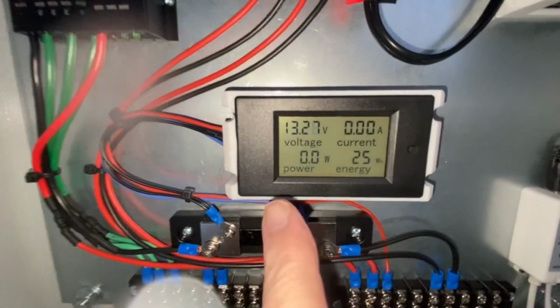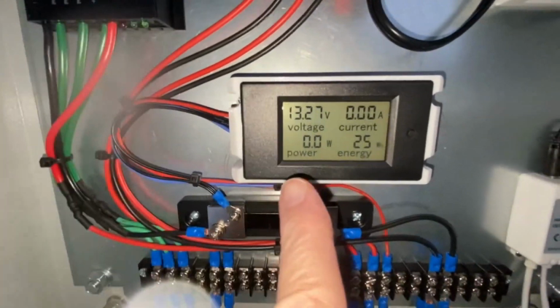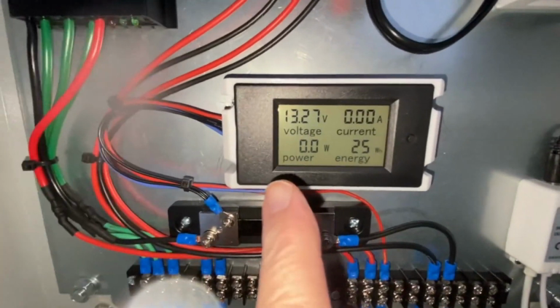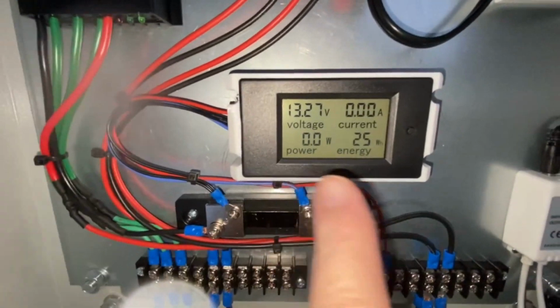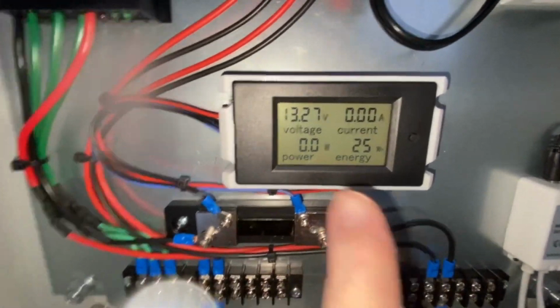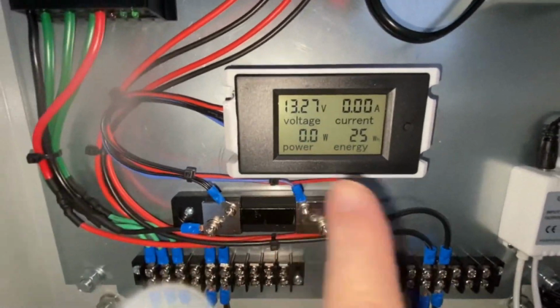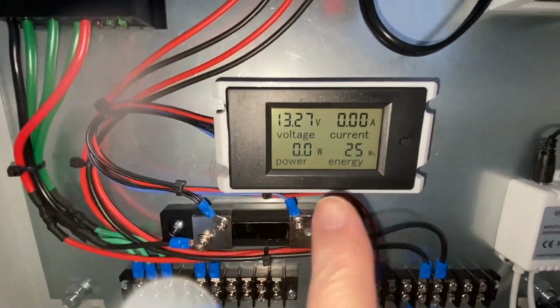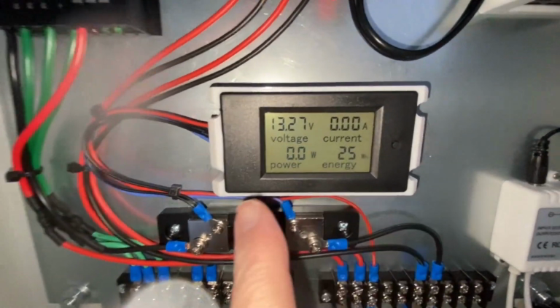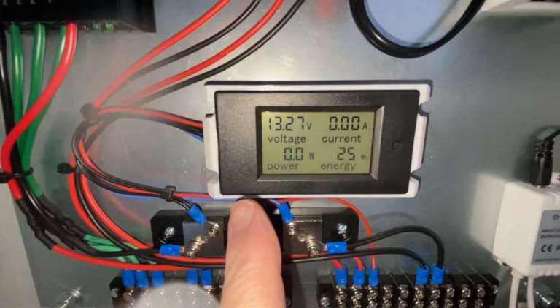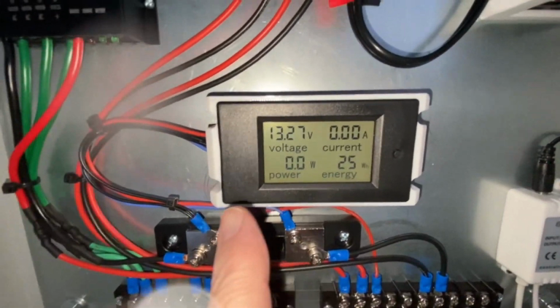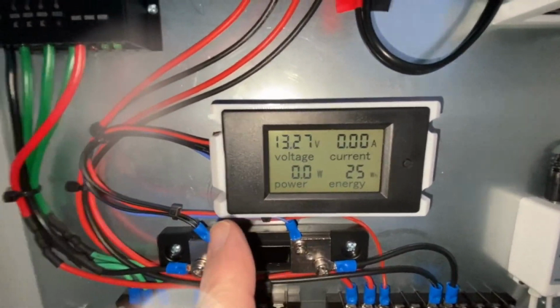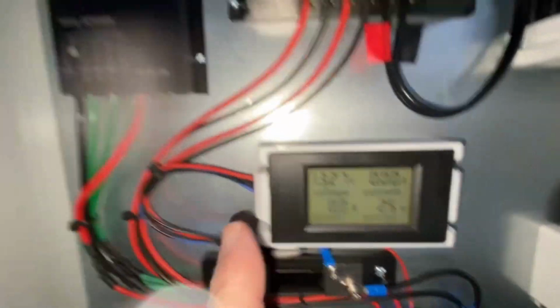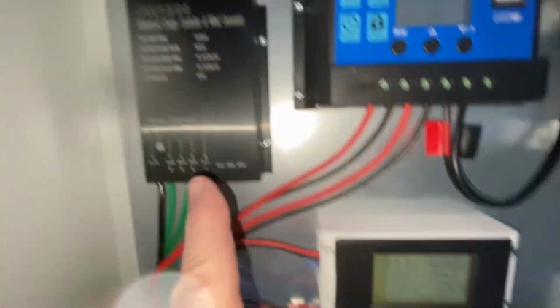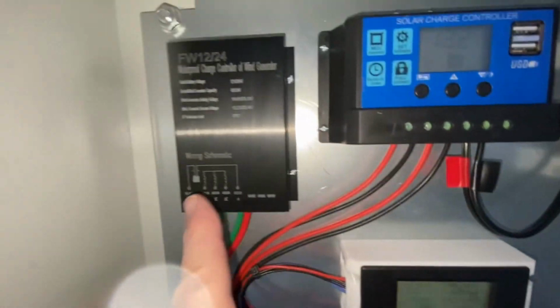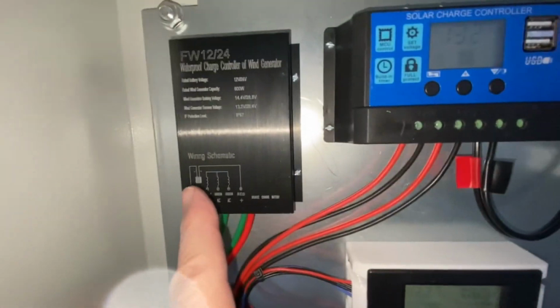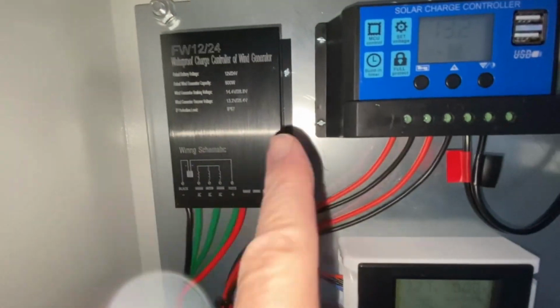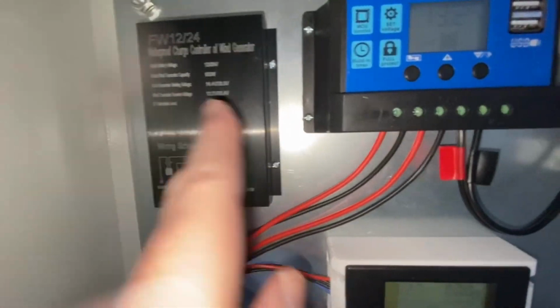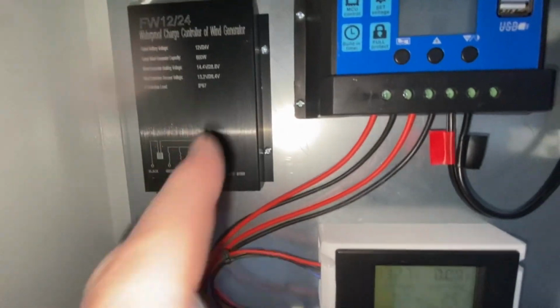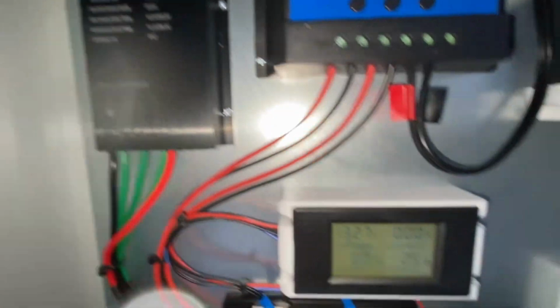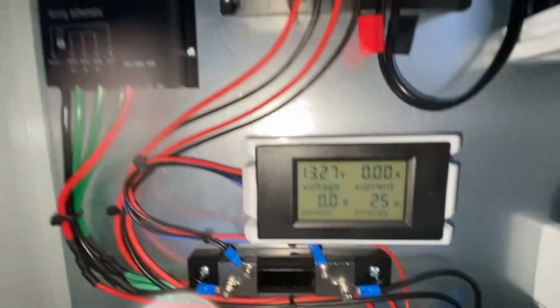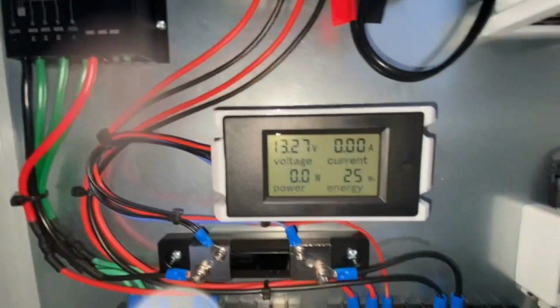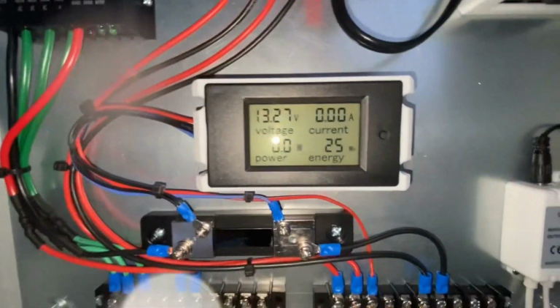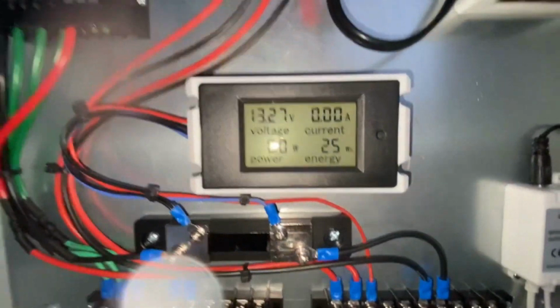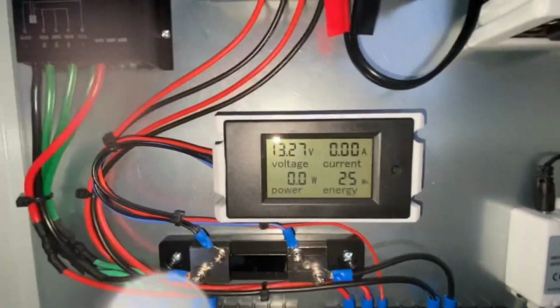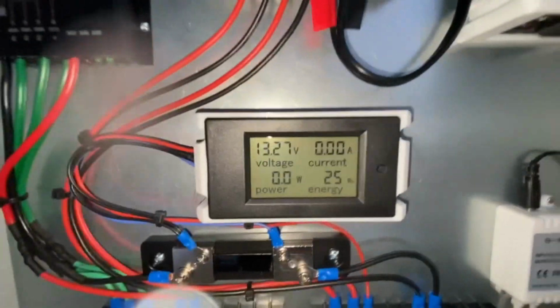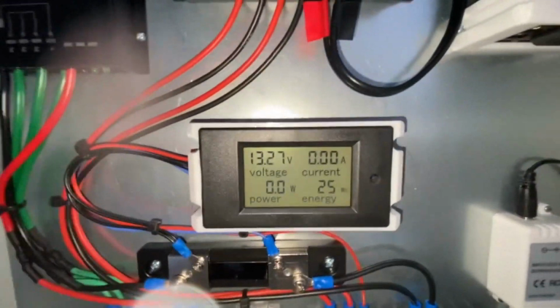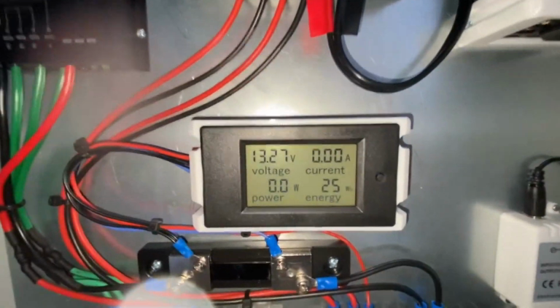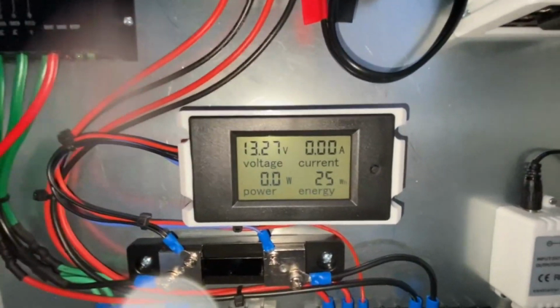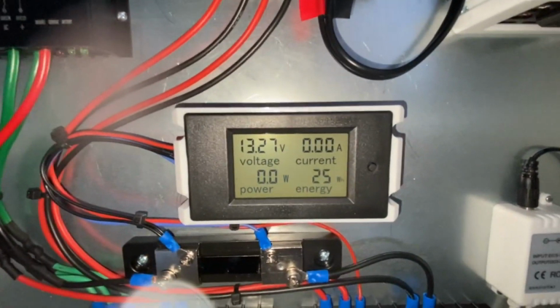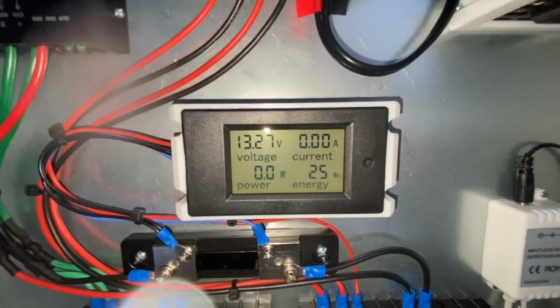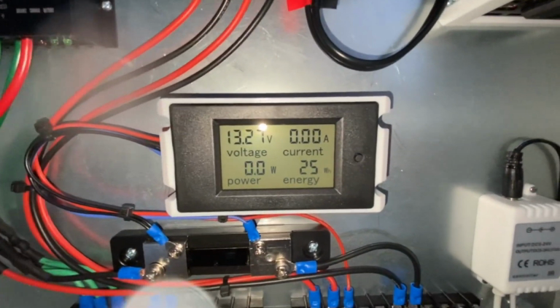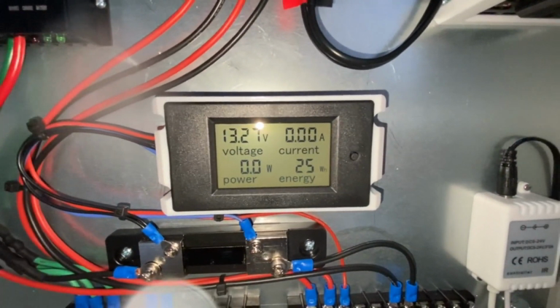The battery will charge up and then this thing cuts out to the dump load, so the turbine slows down.